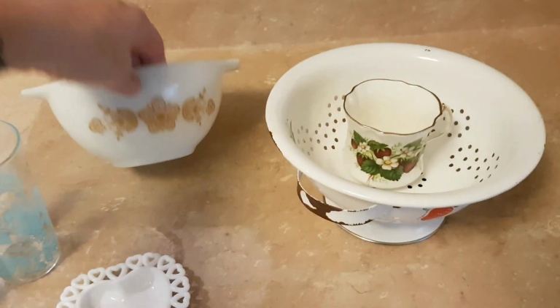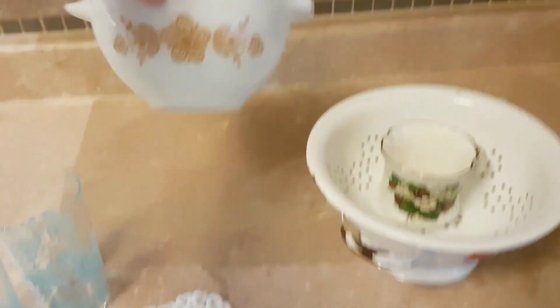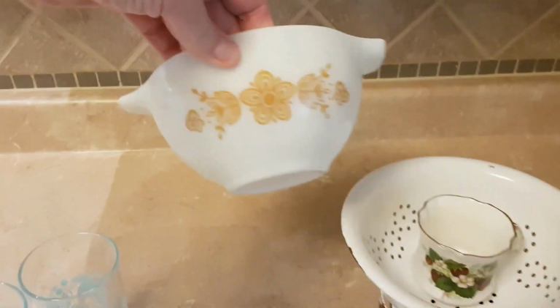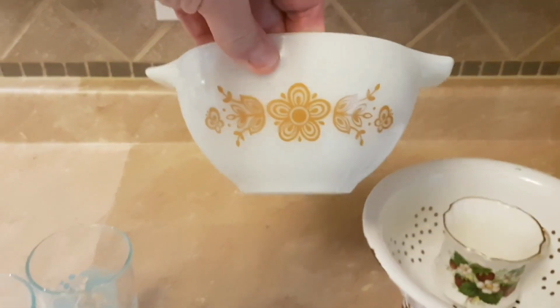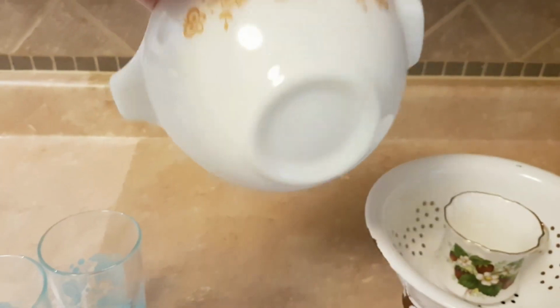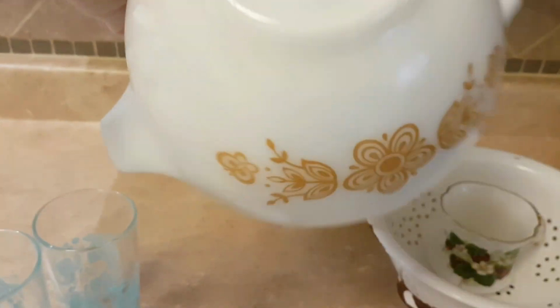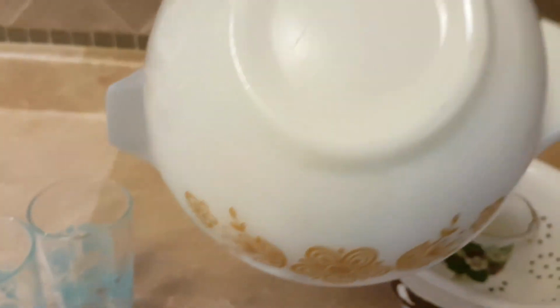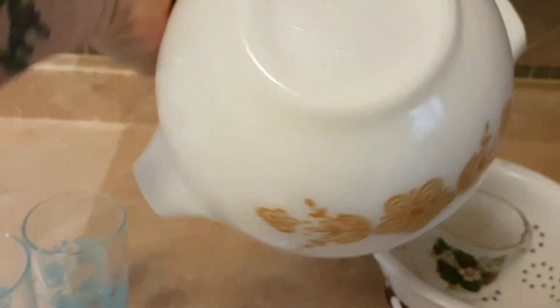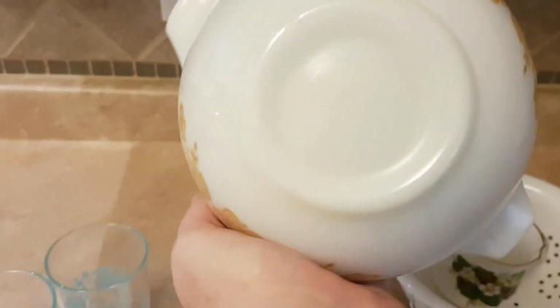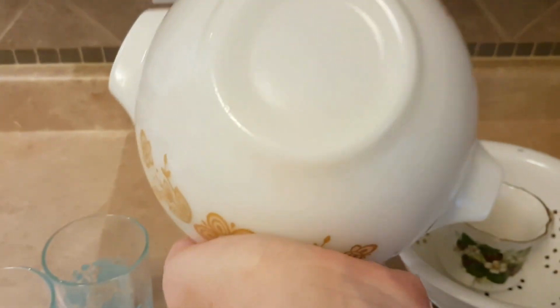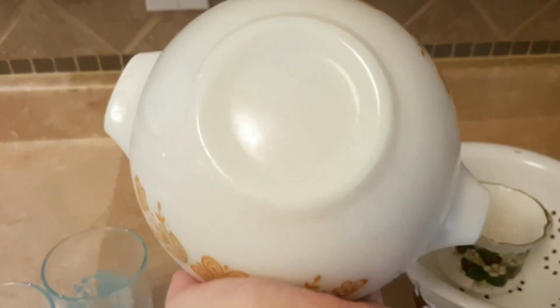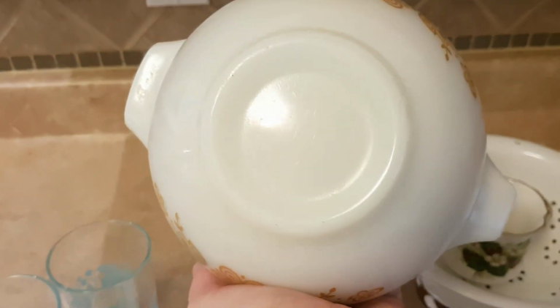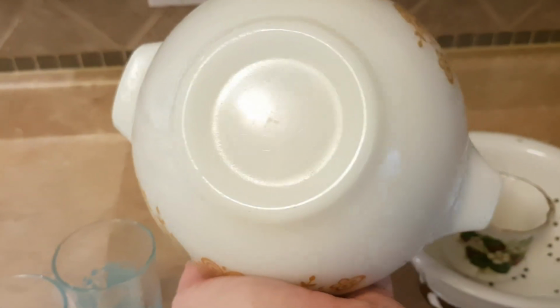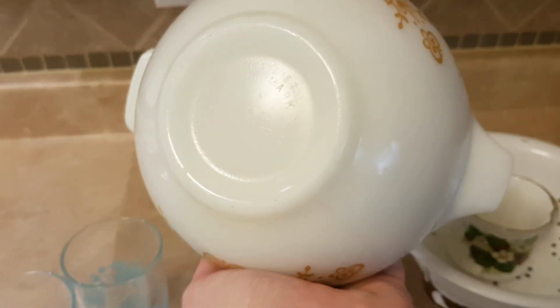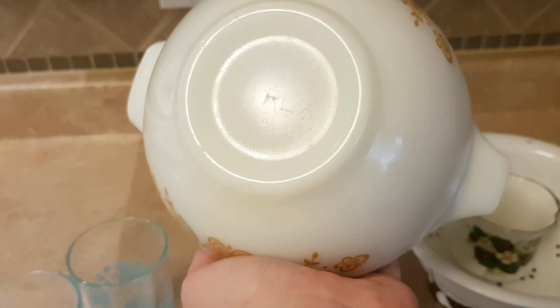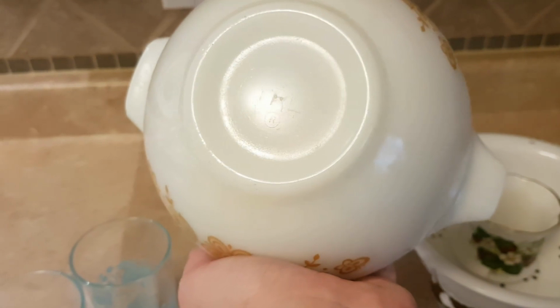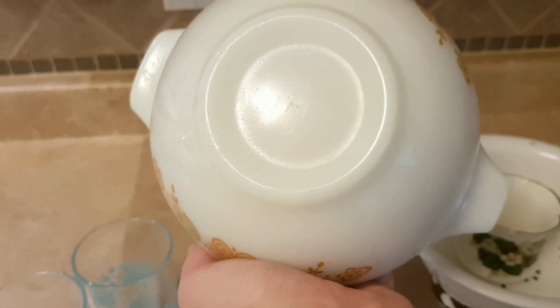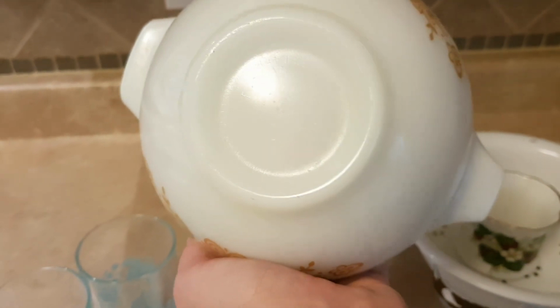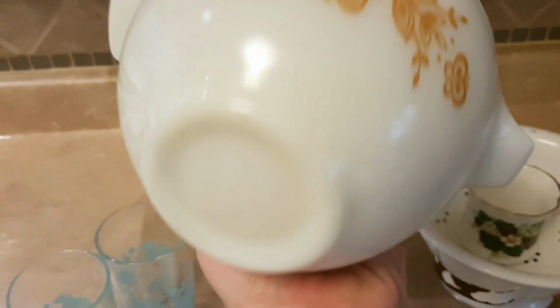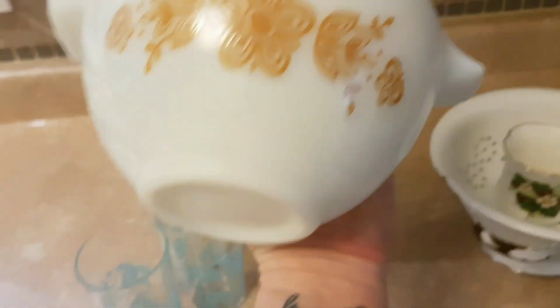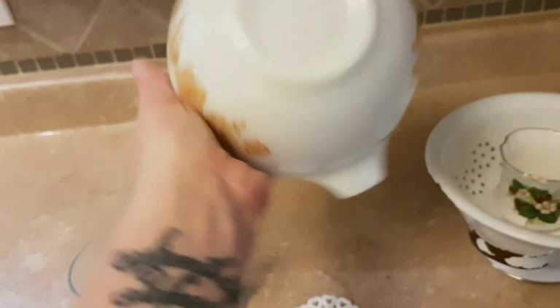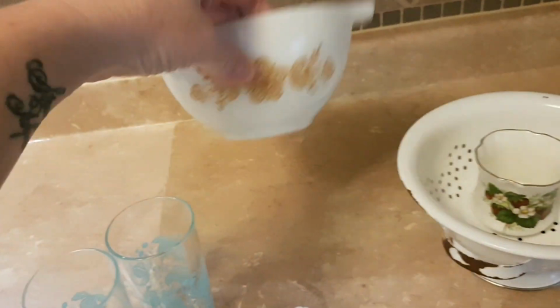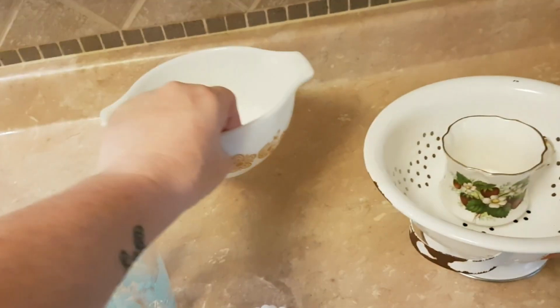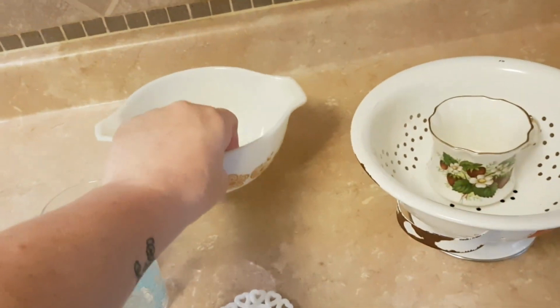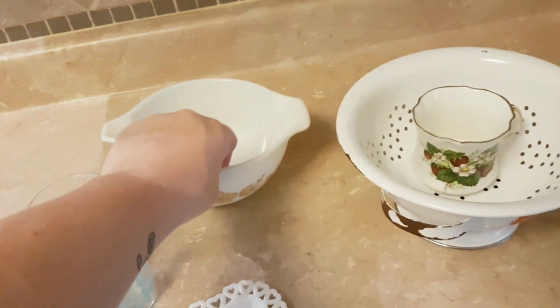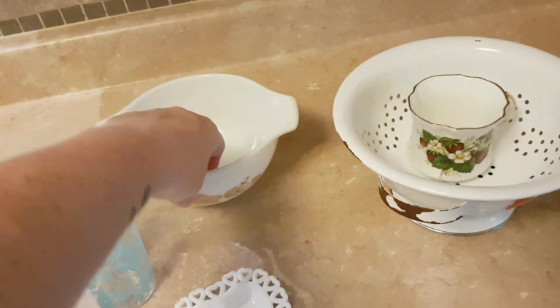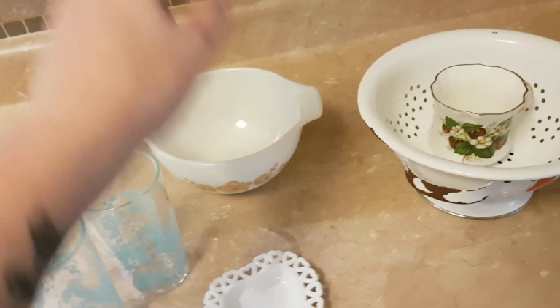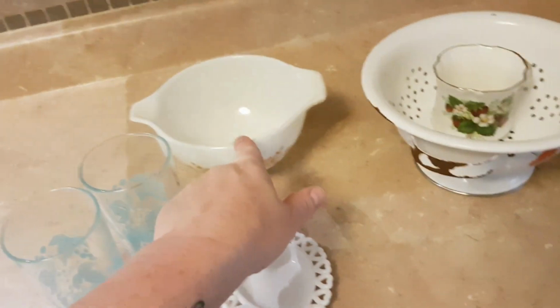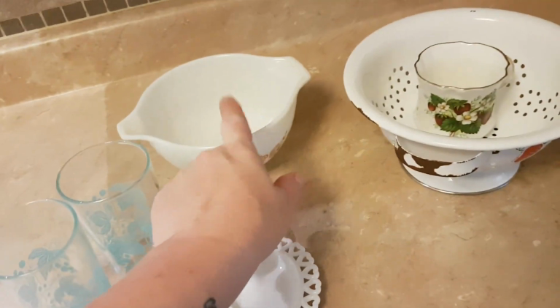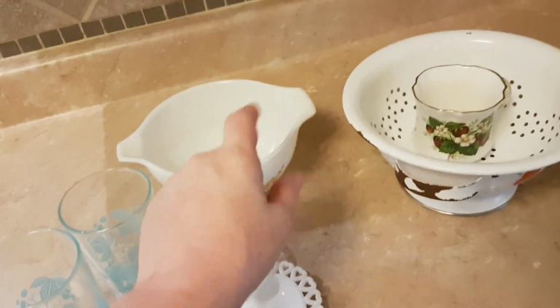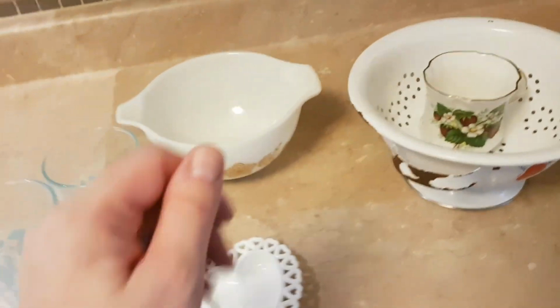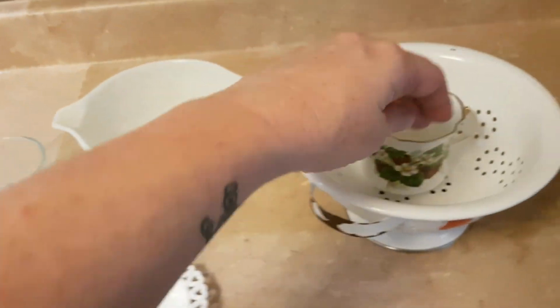I got this Pyrex — you know it's Pyrex. It's a Butterfly Gold Cinderella Bowl. I paid $2.99 for that.